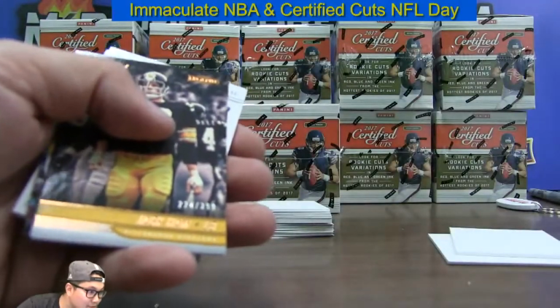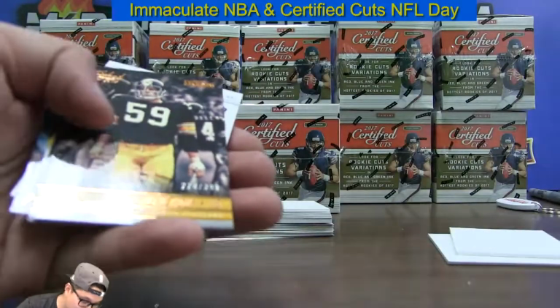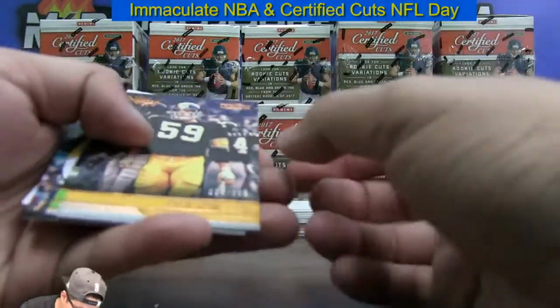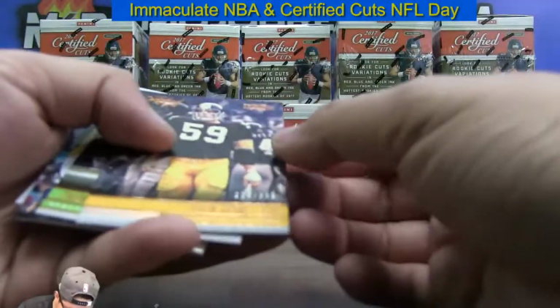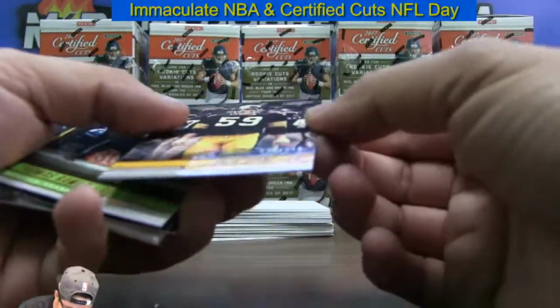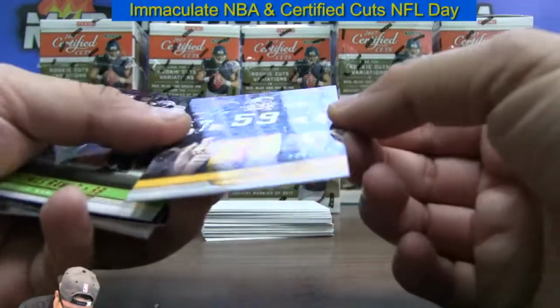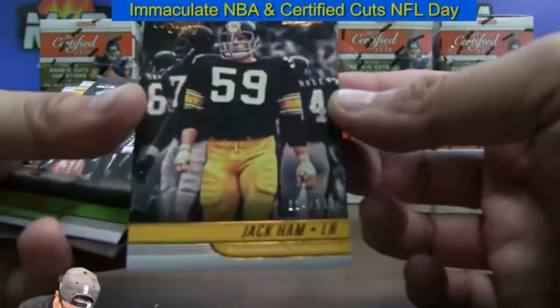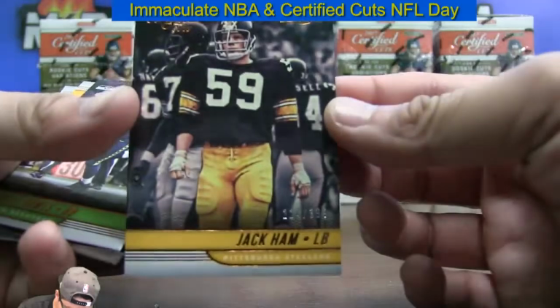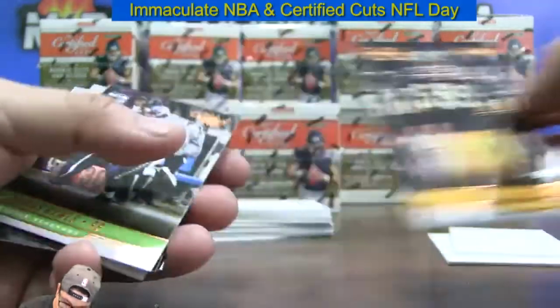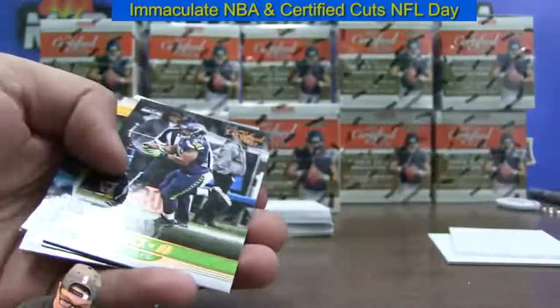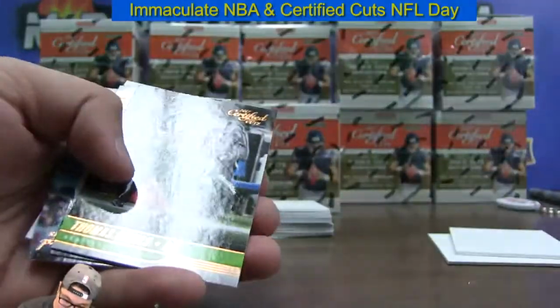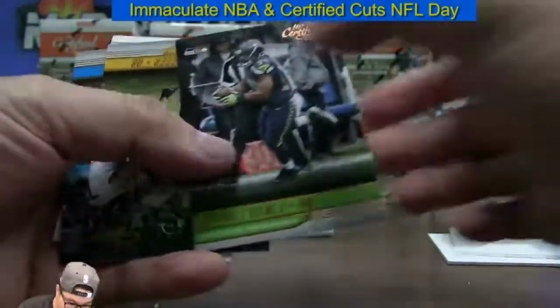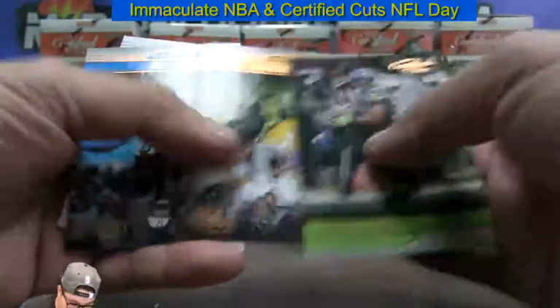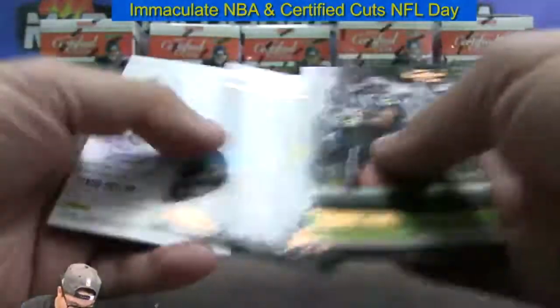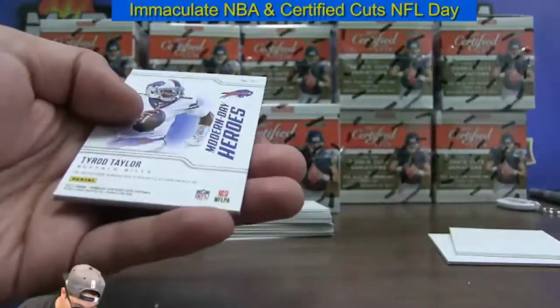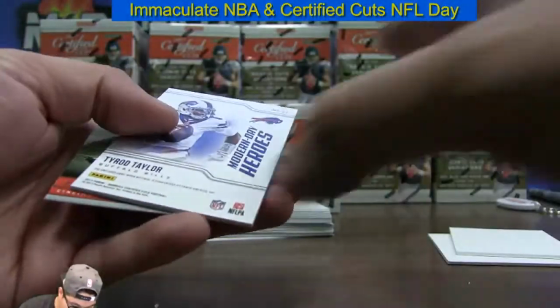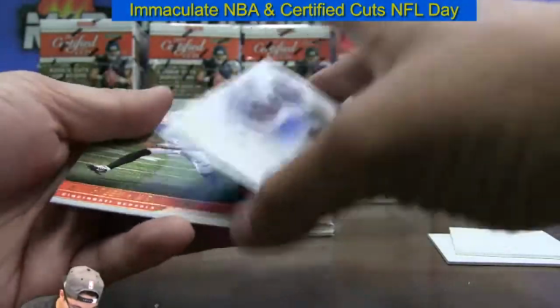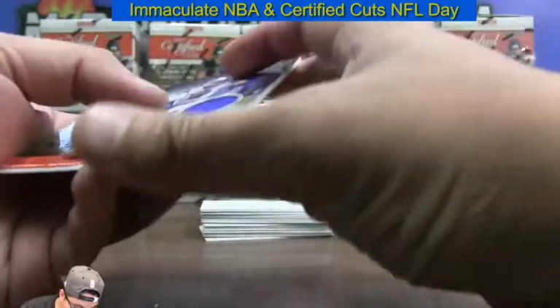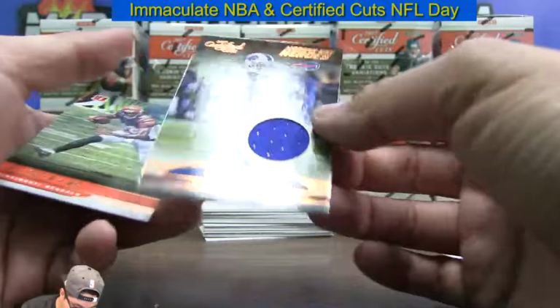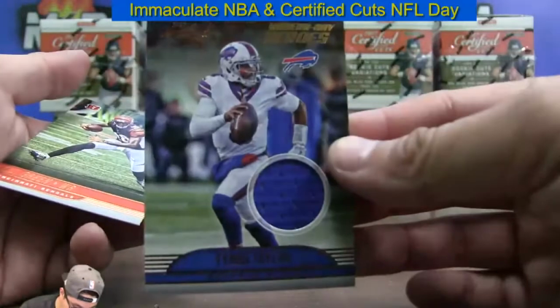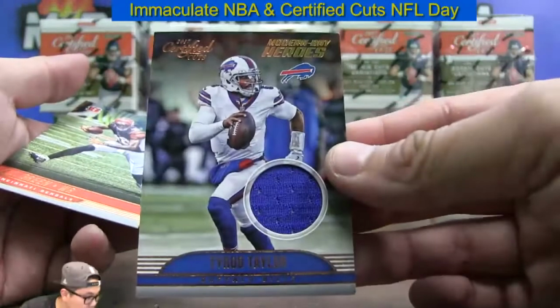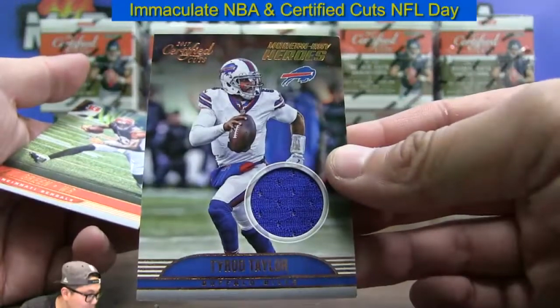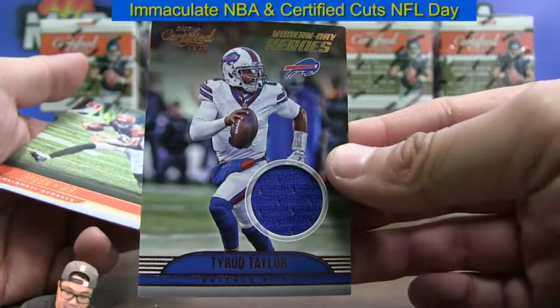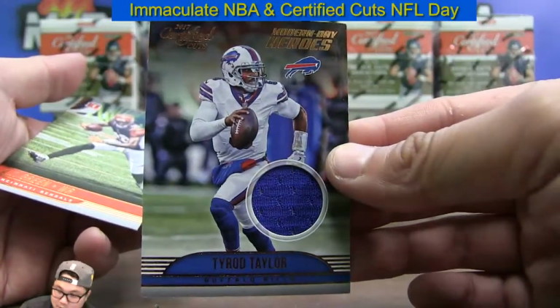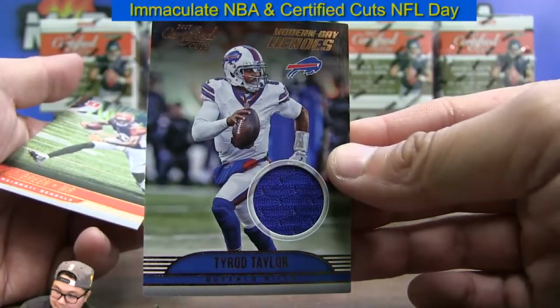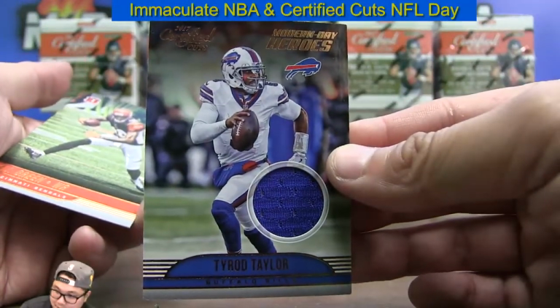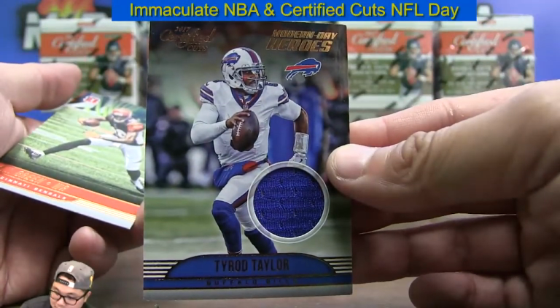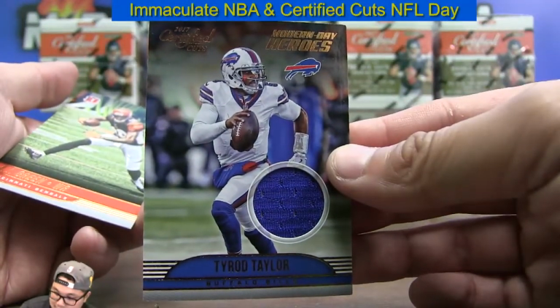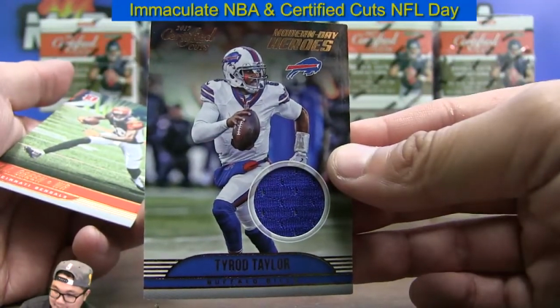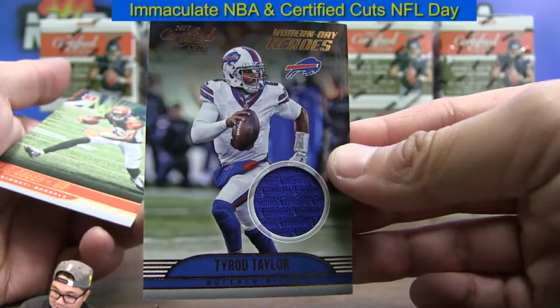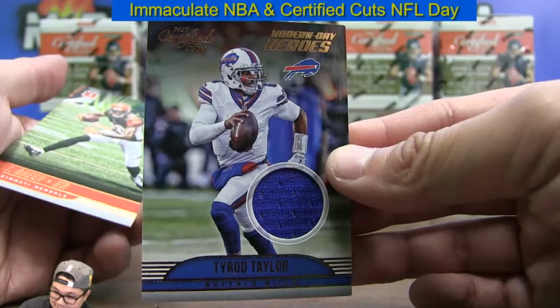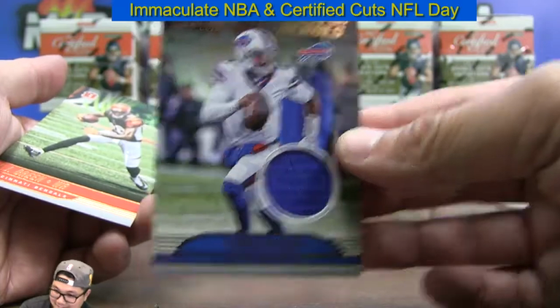Definitely needed those shipping cards. $224.99 Jack Hamm. Modern Day Heroes Tyrod Taylor Jersey Relic for the Buffalo Bills. Bills with two hits in the first box.